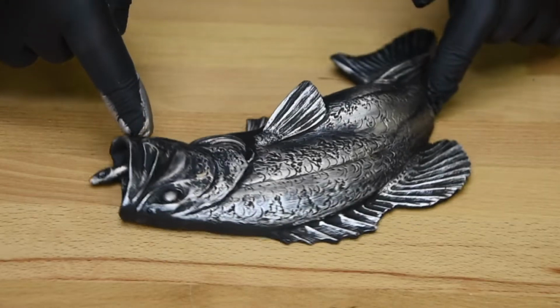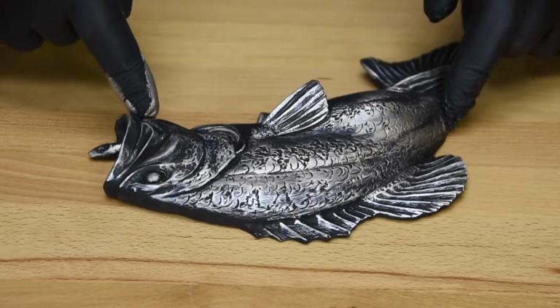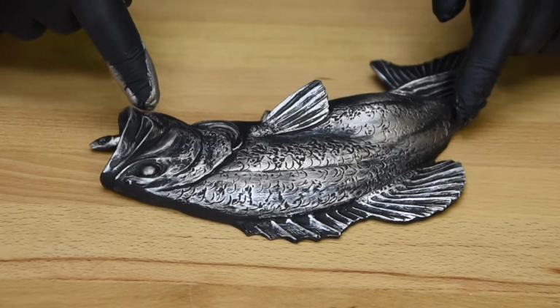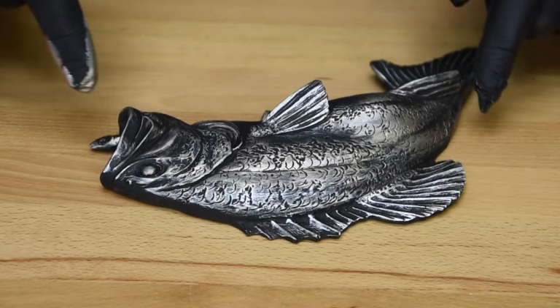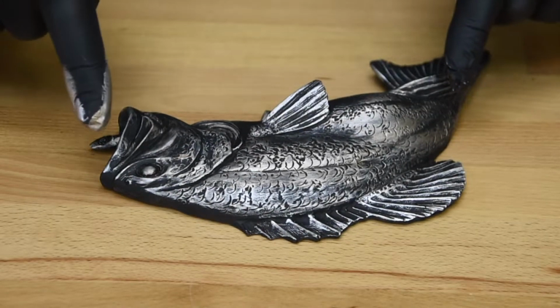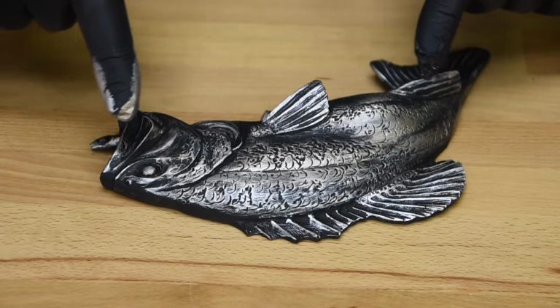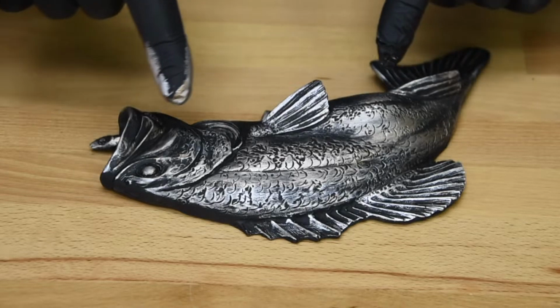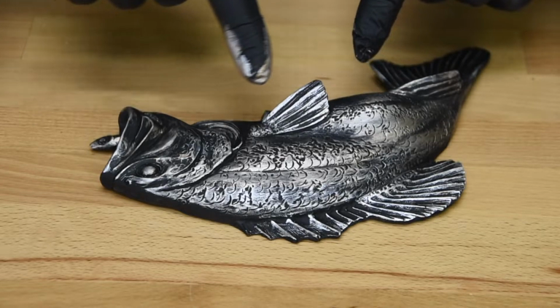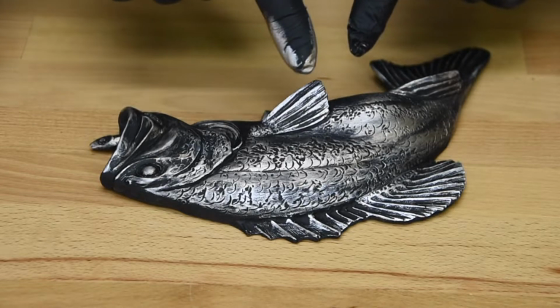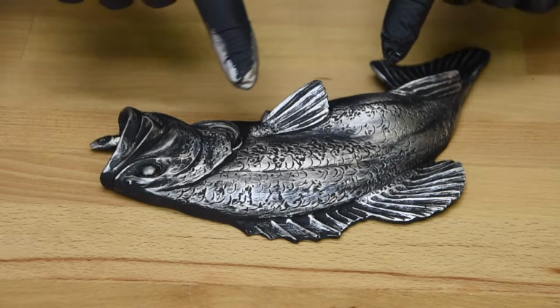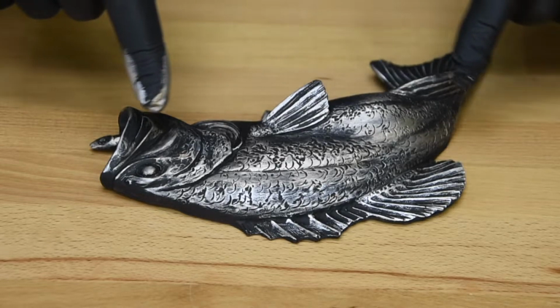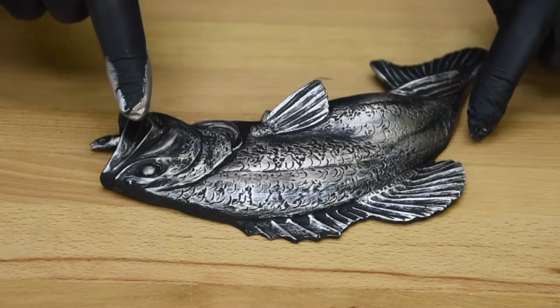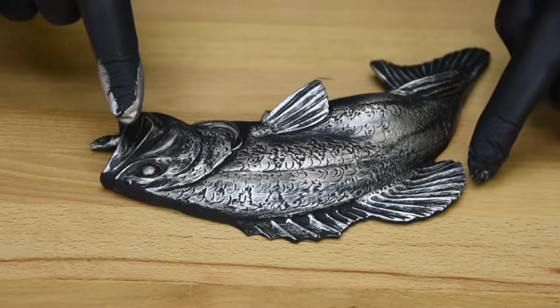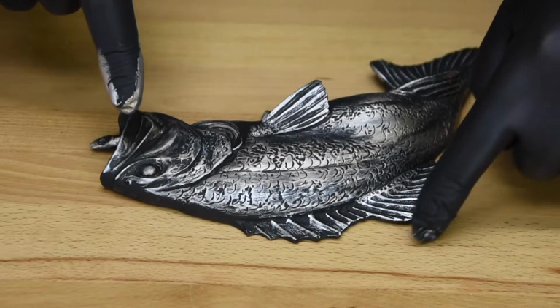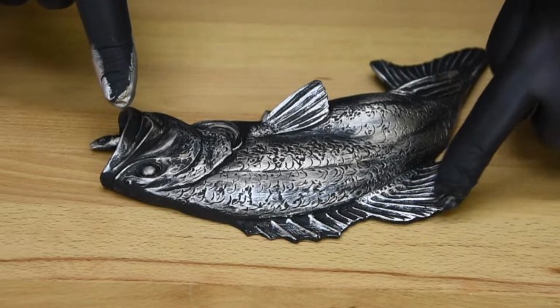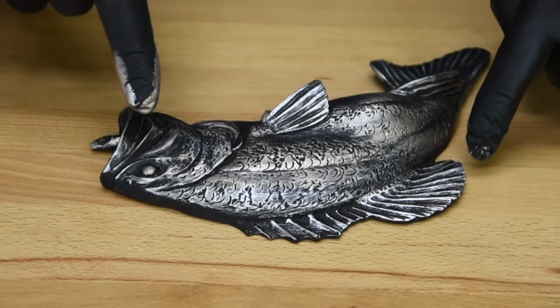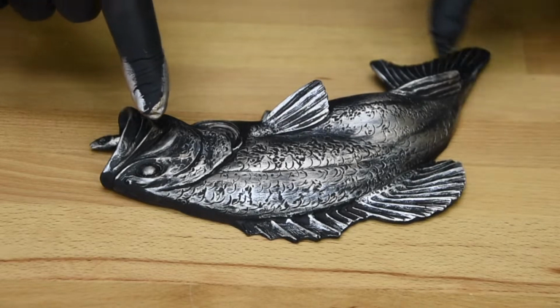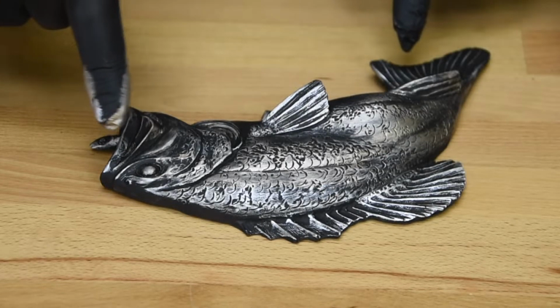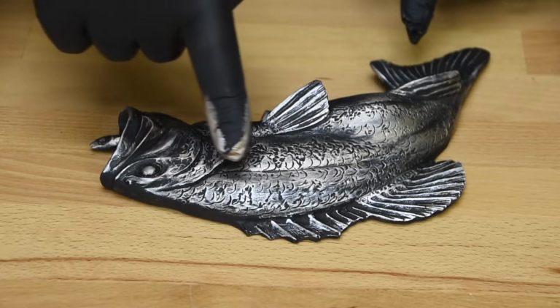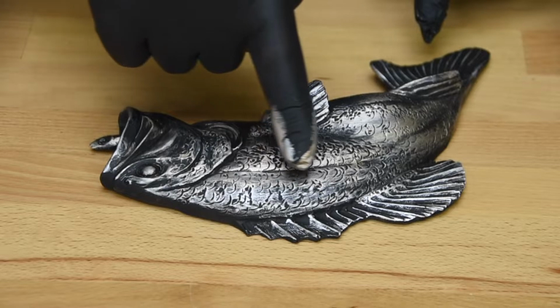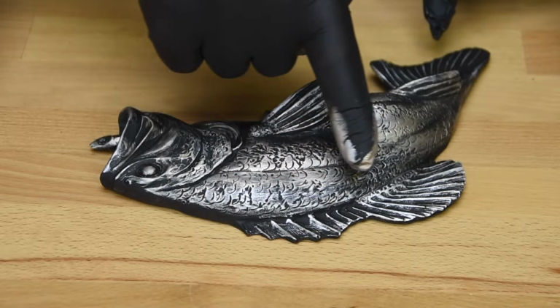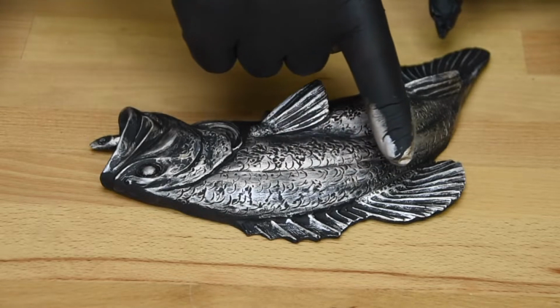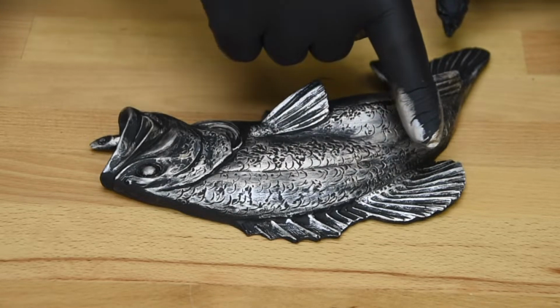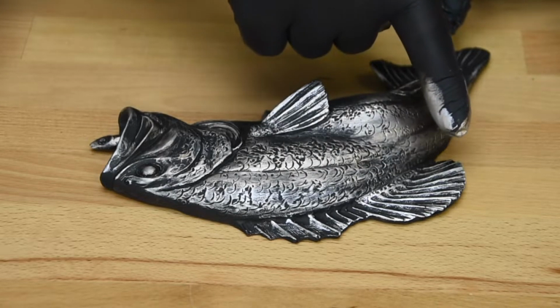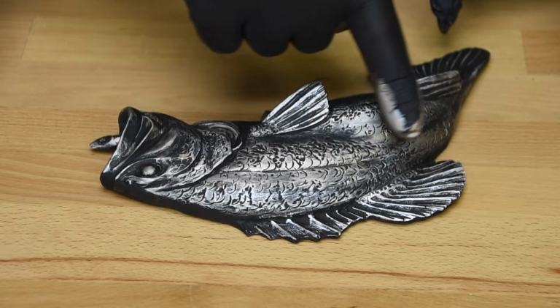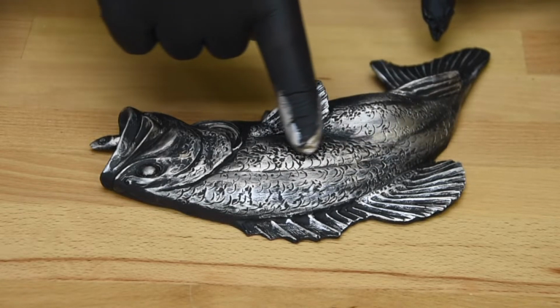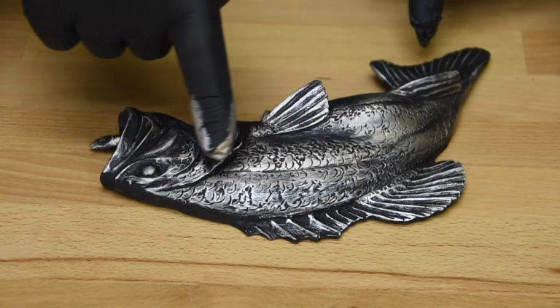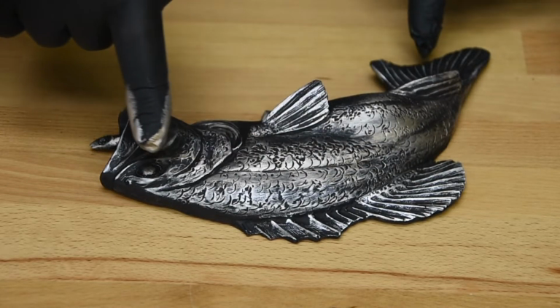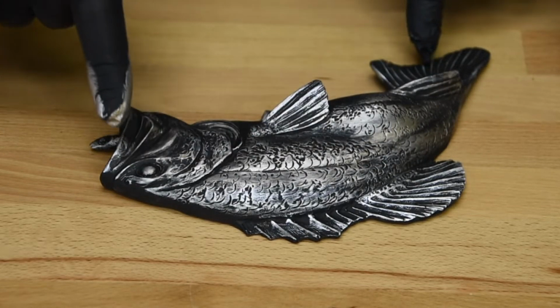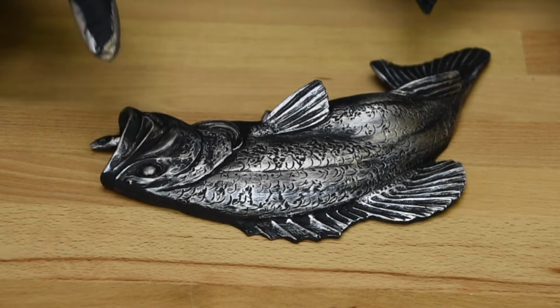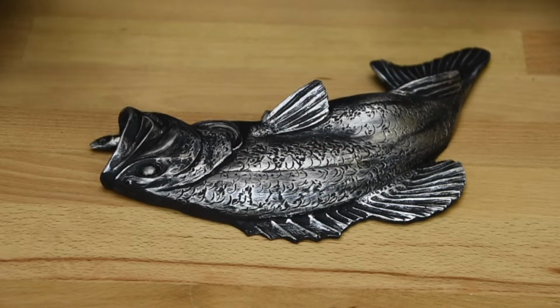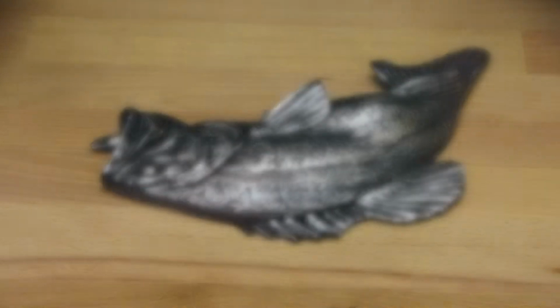Now just look at that texture pop — it only took a few seconds. Now imagine how good it will look if you take a little more time than I did. Those fins and all those scale details just stand right out.